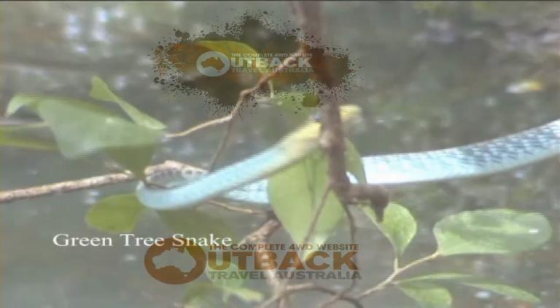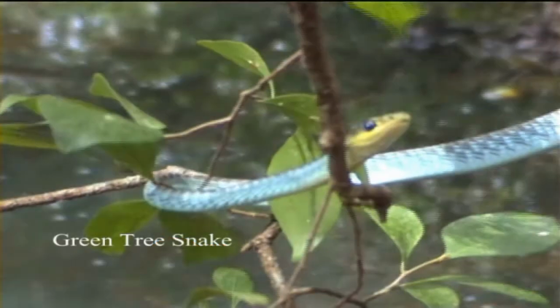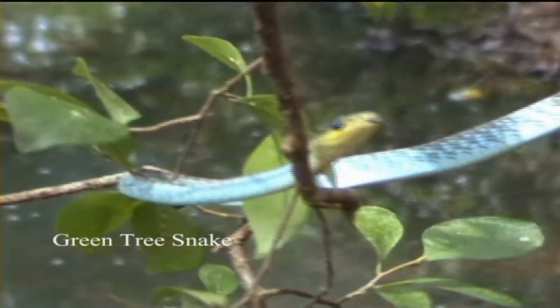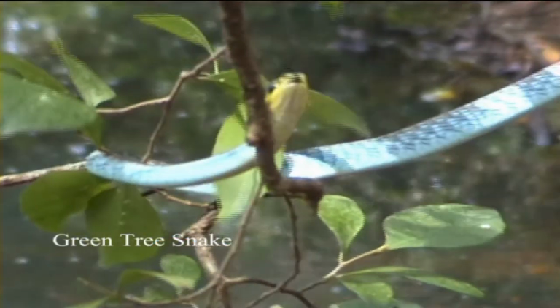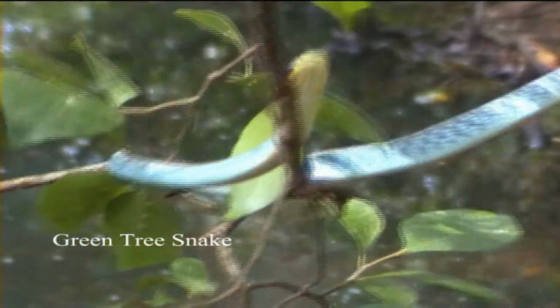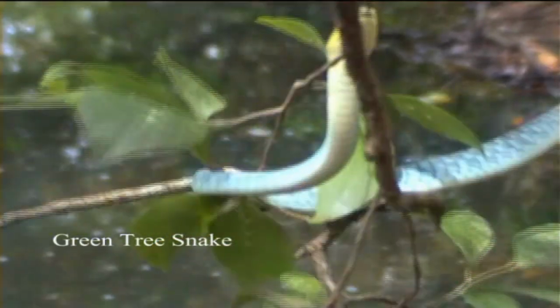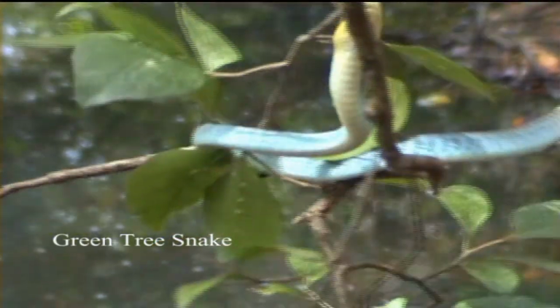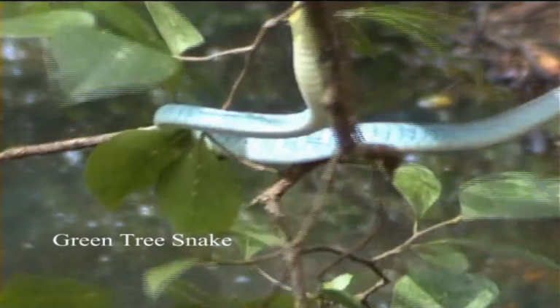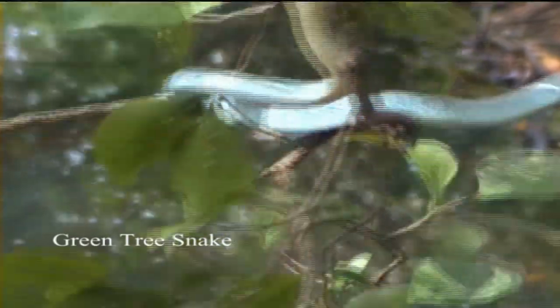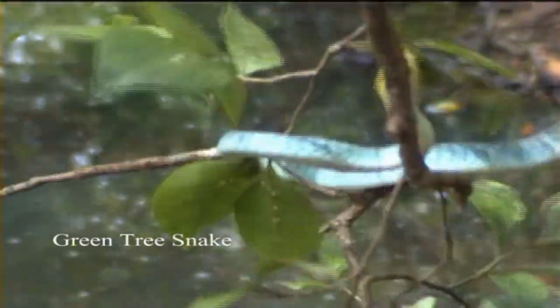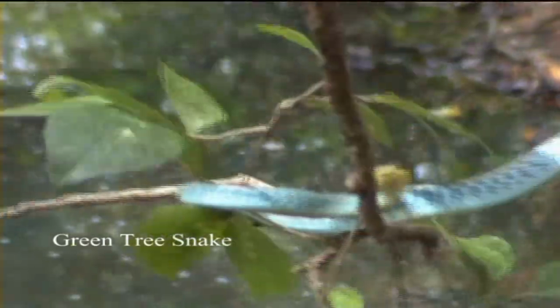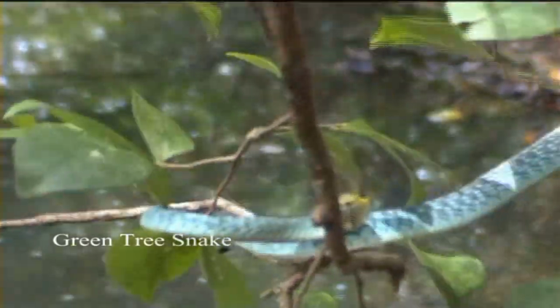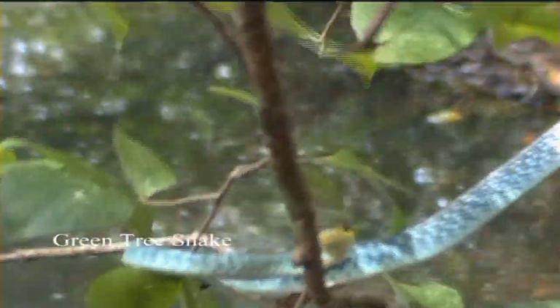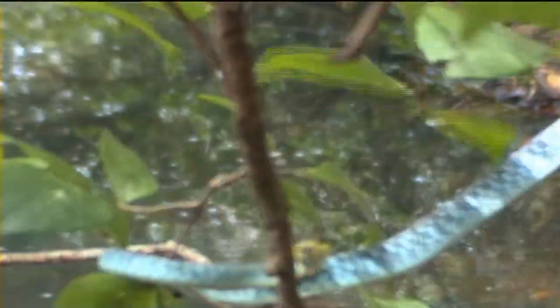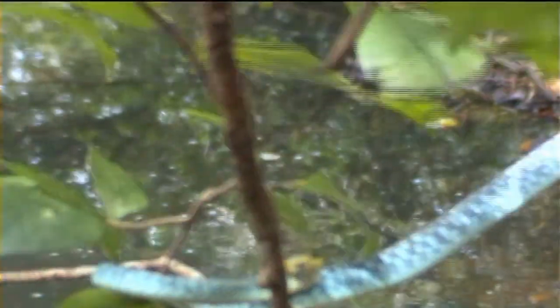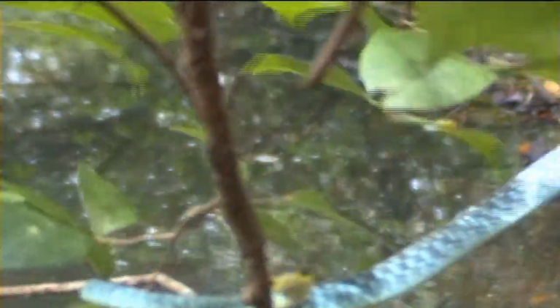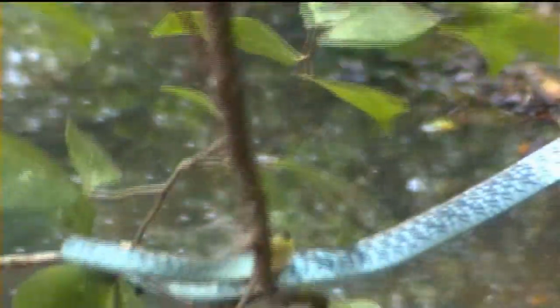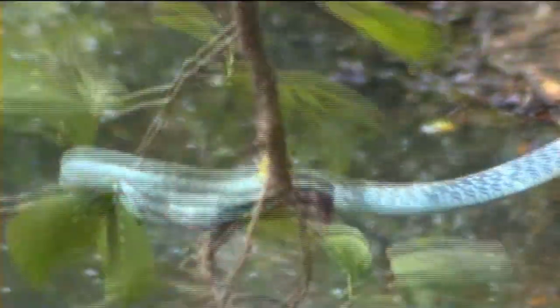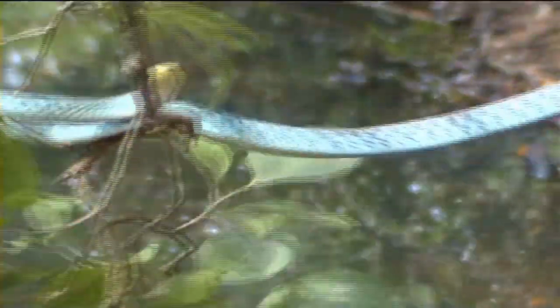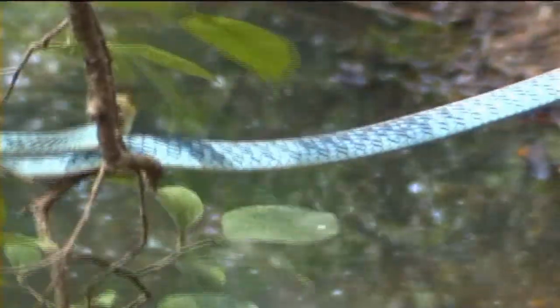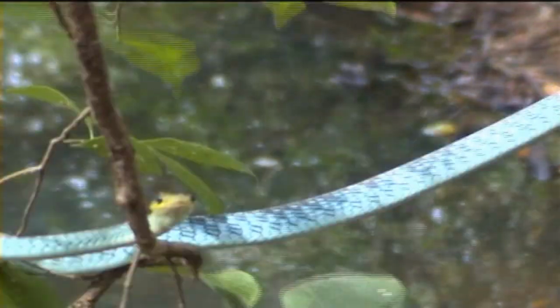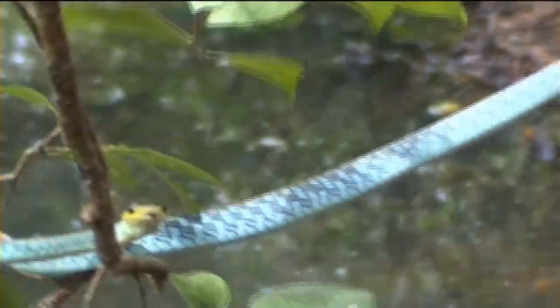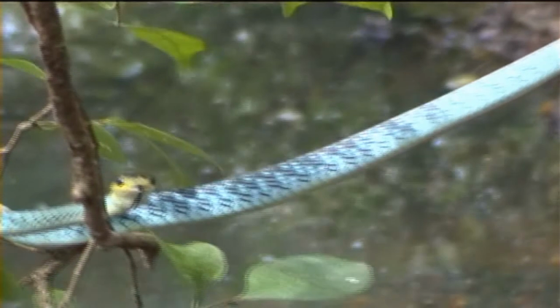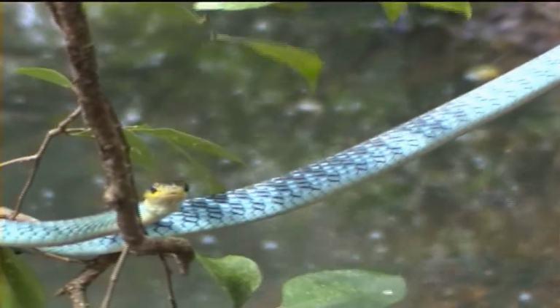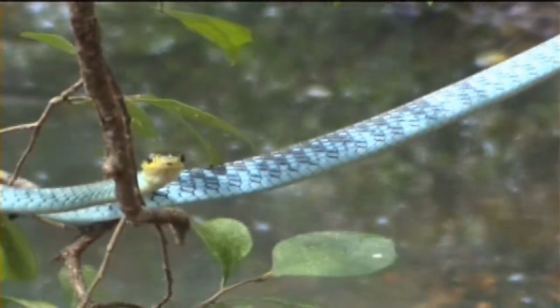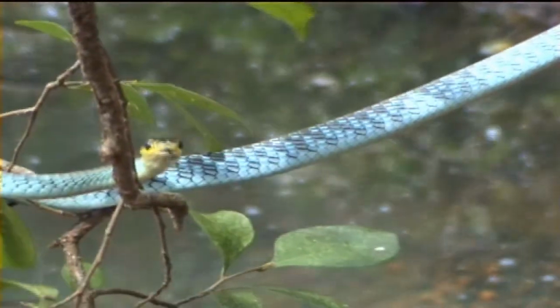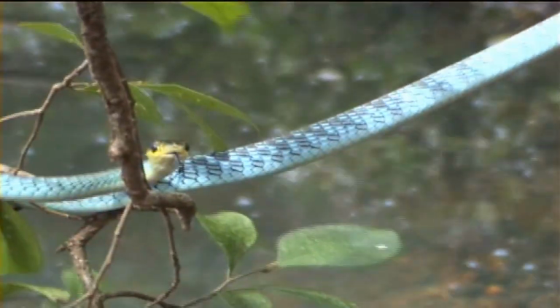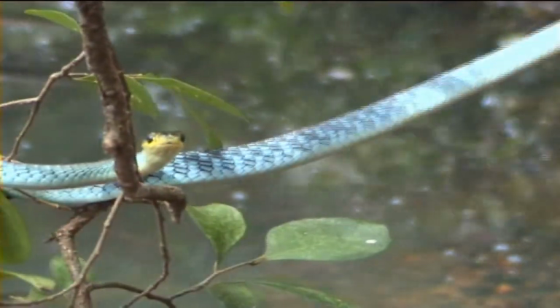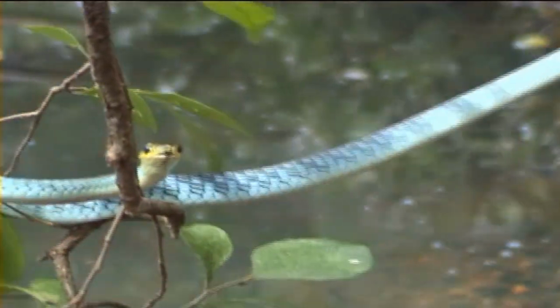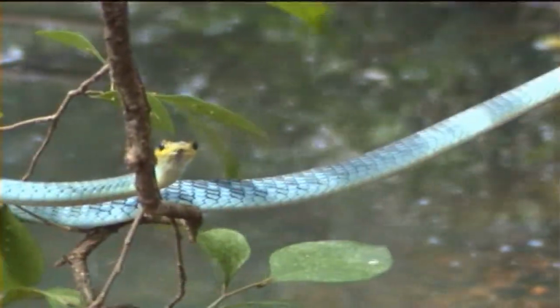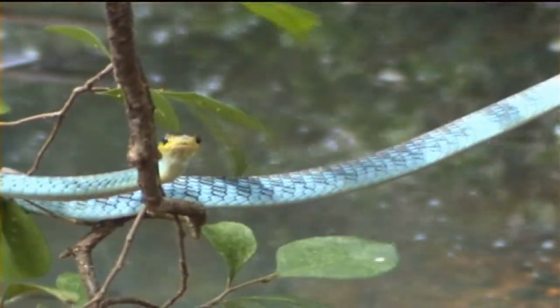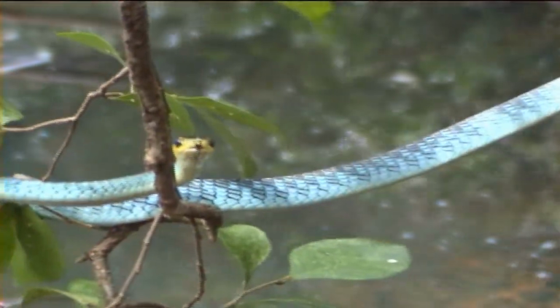Green tree snakes are completely harmless to humans. Their teeth are so tiny that no damage is done when they bite, but if handled, they emit an unpleasant odour.